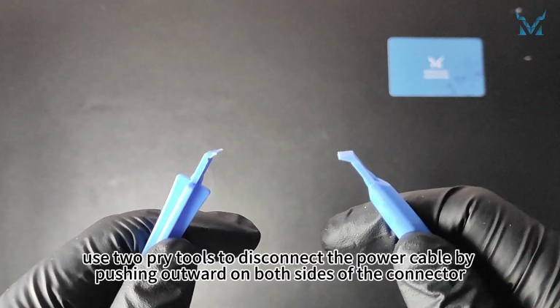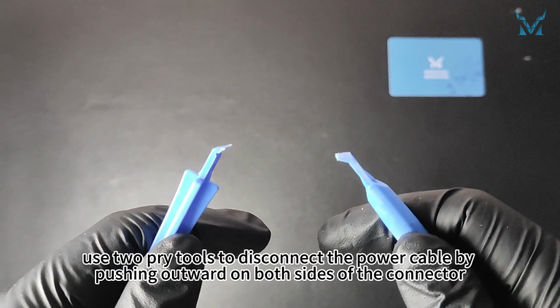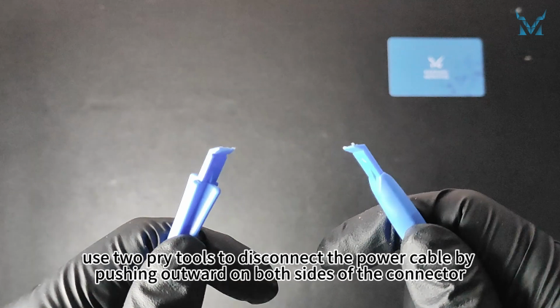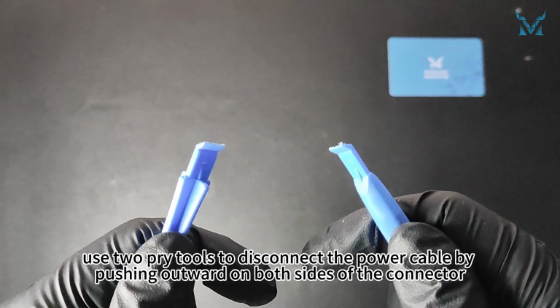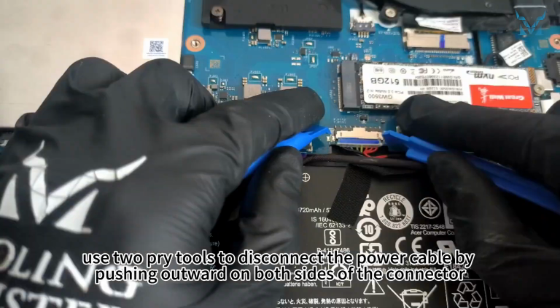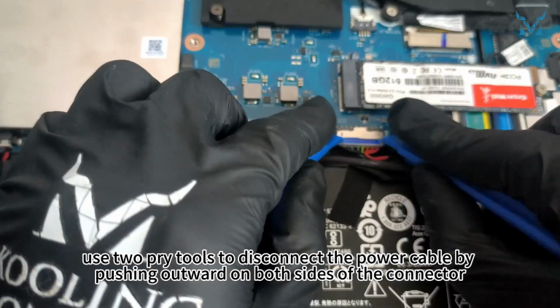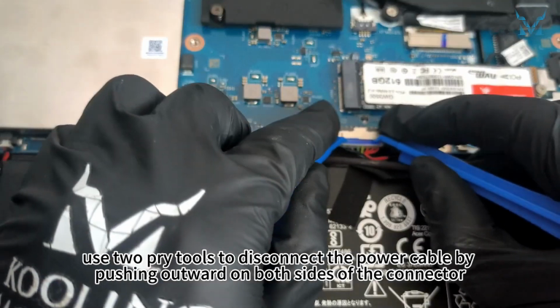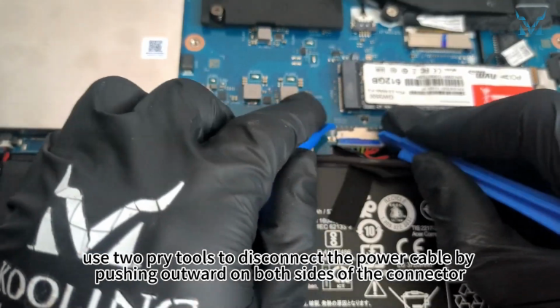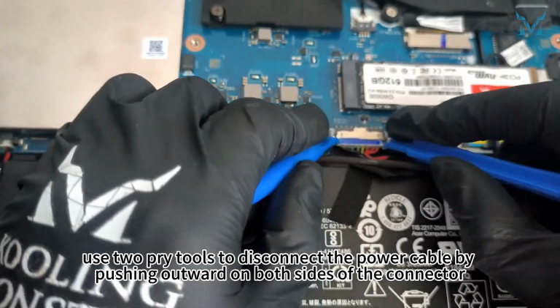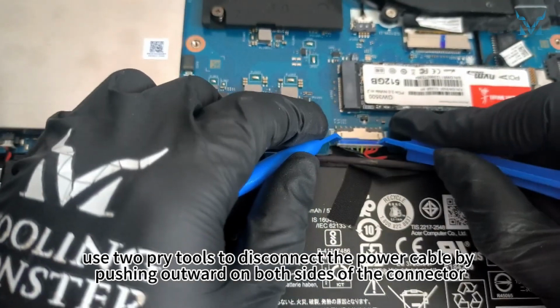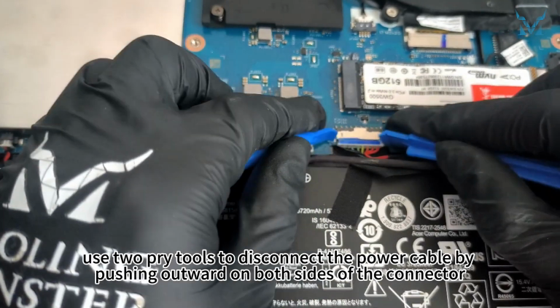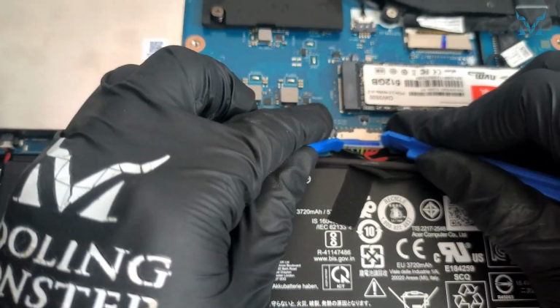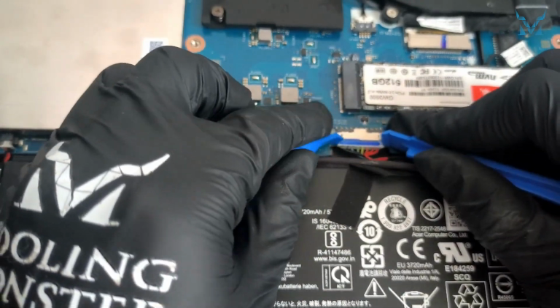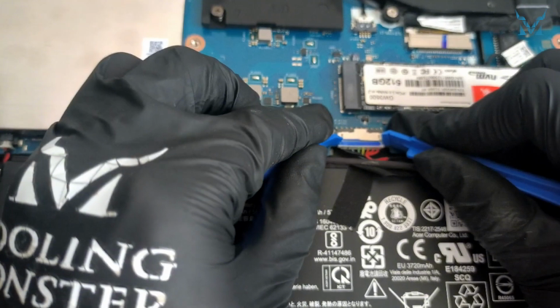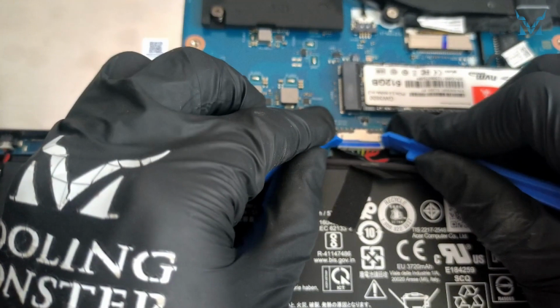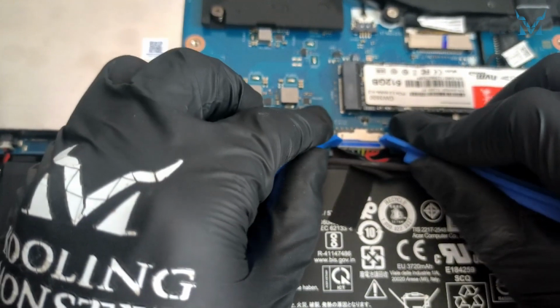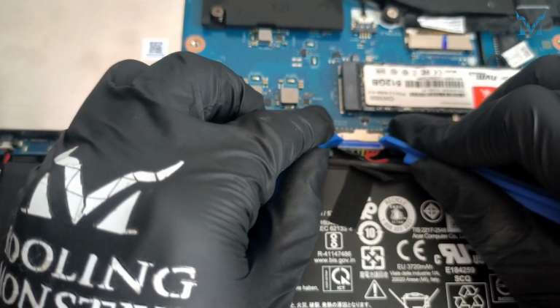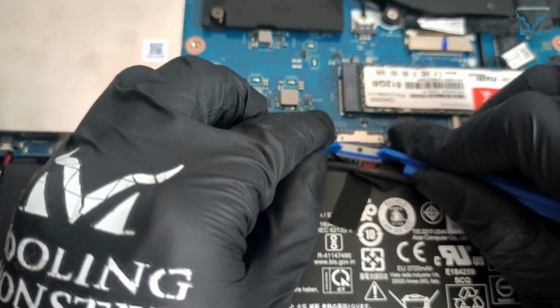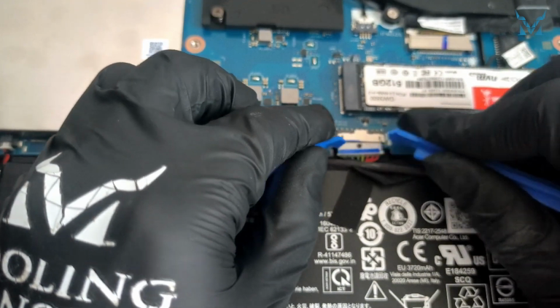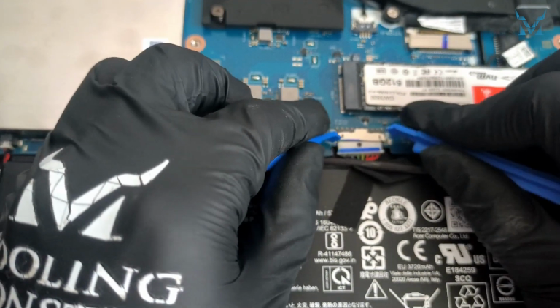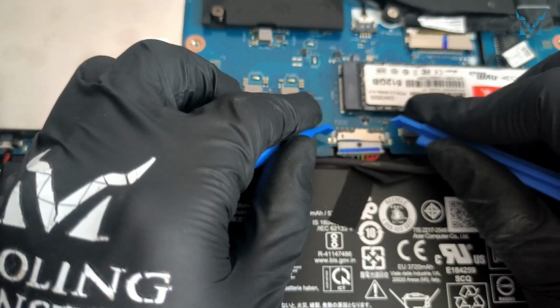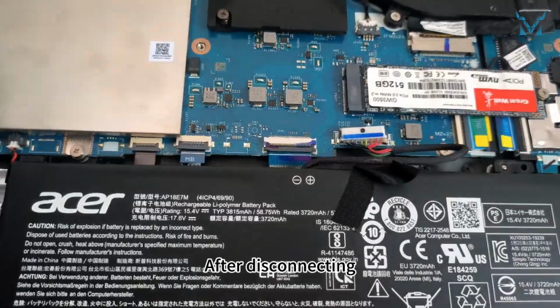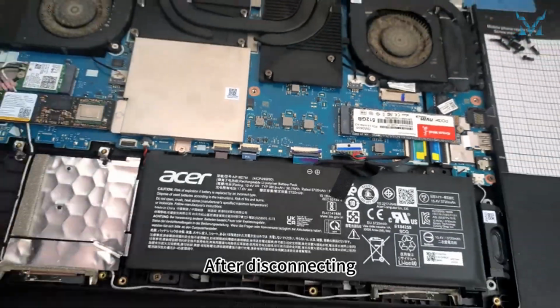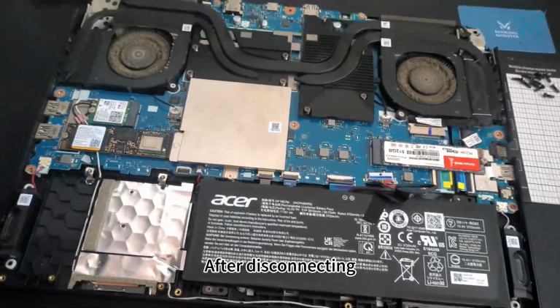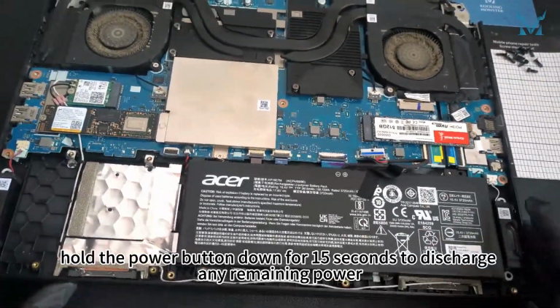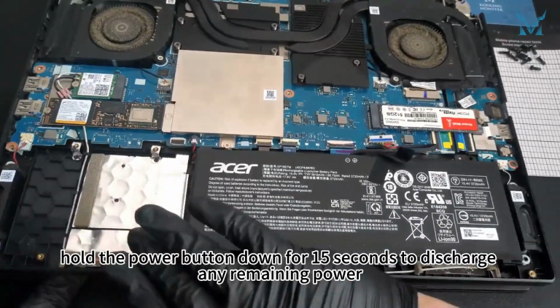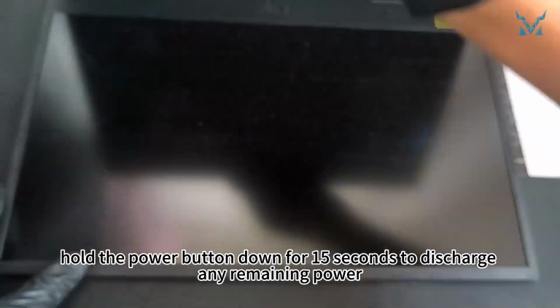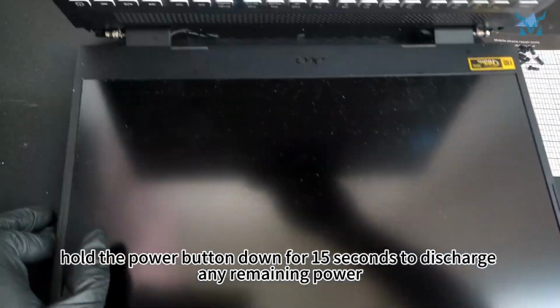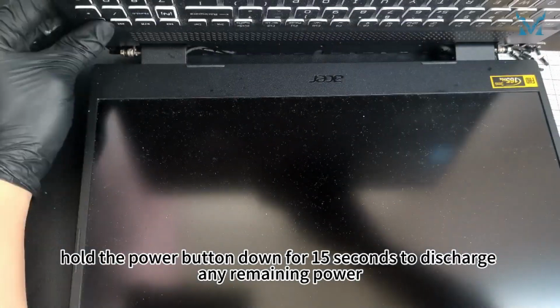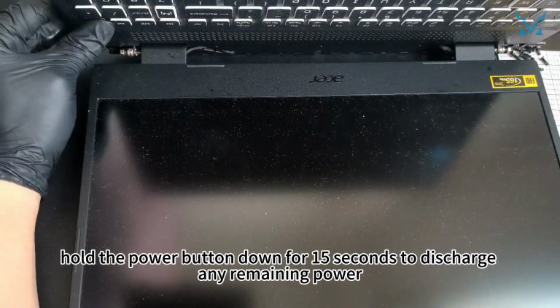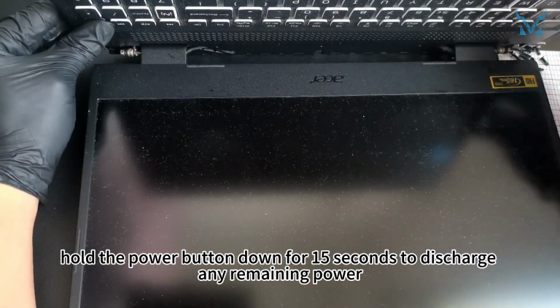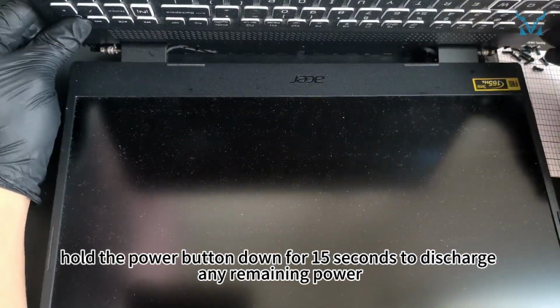Once the cover is off, use two pry tools to disconnect the power cable by pushing outward on both sides of the connector. After disconnecting, hold the power button down for 15 seconds to discharge any remaining power.